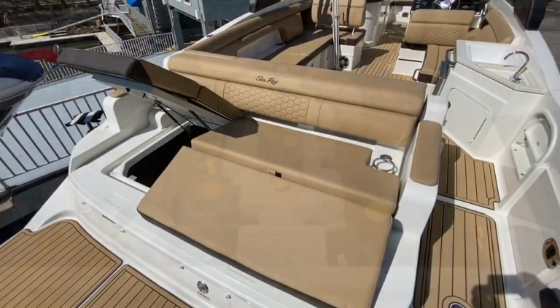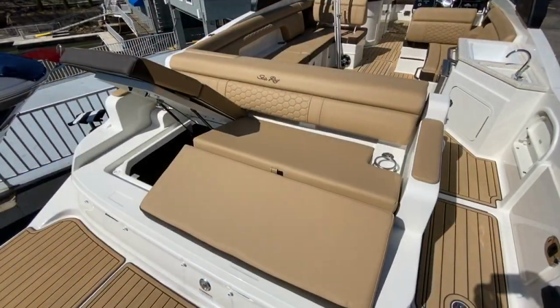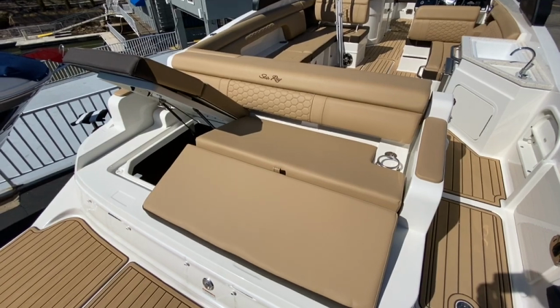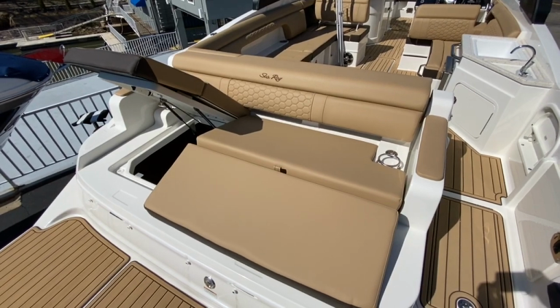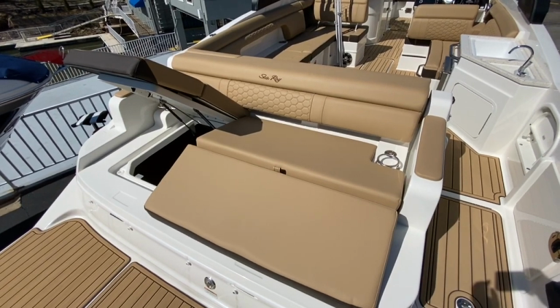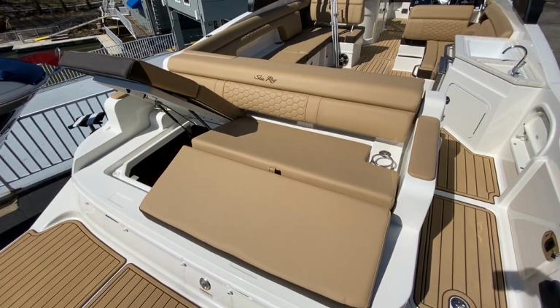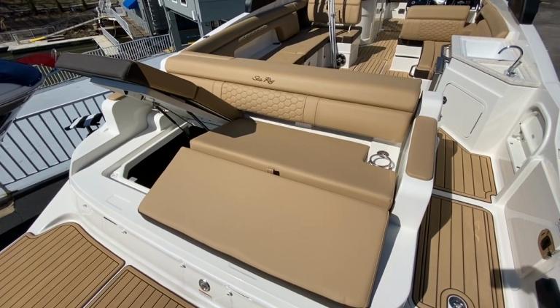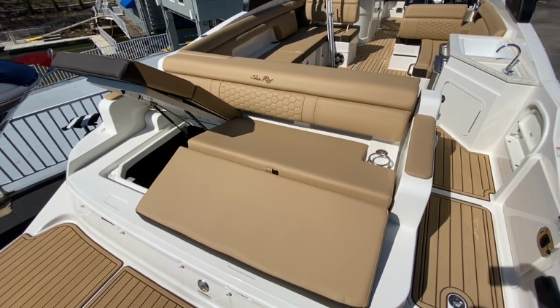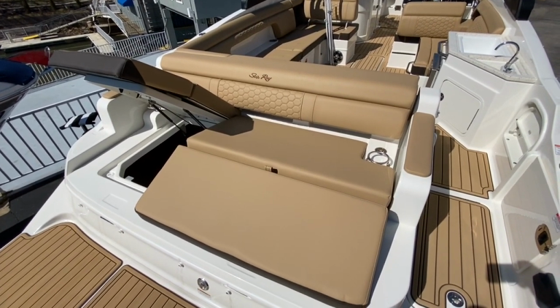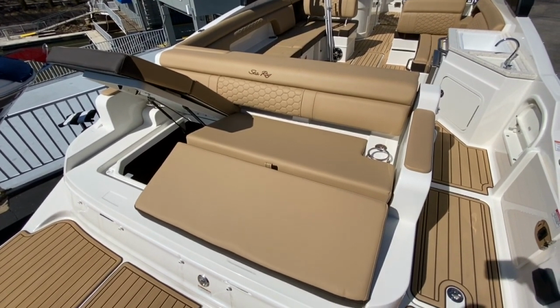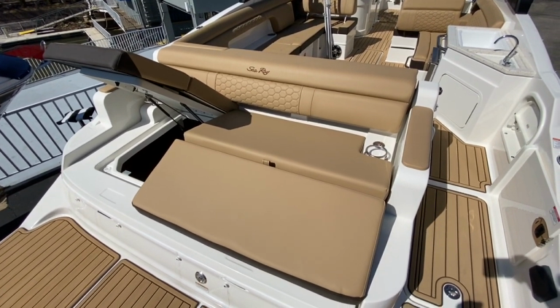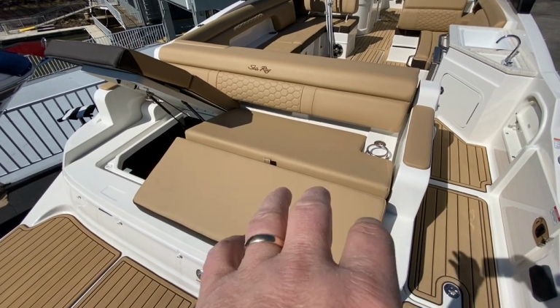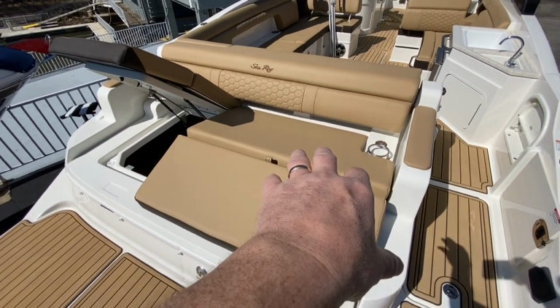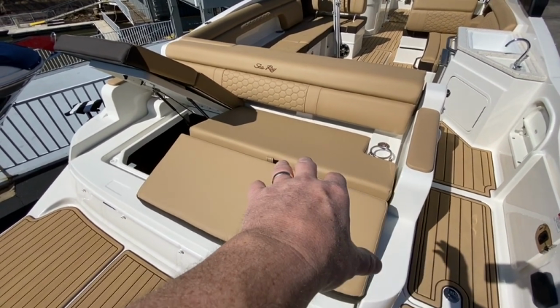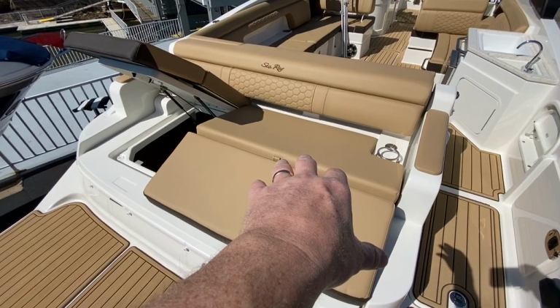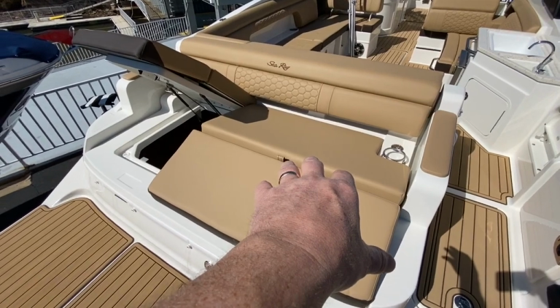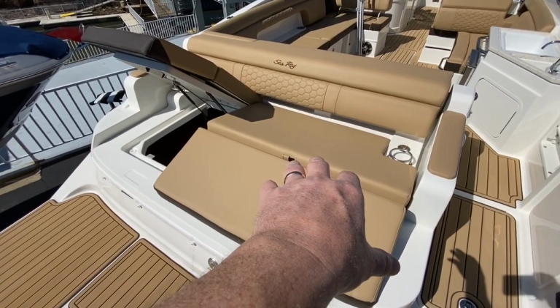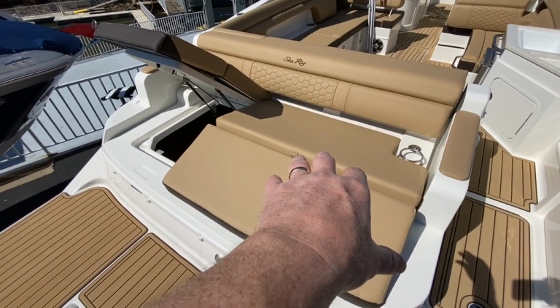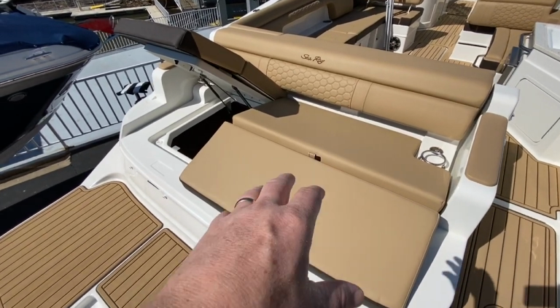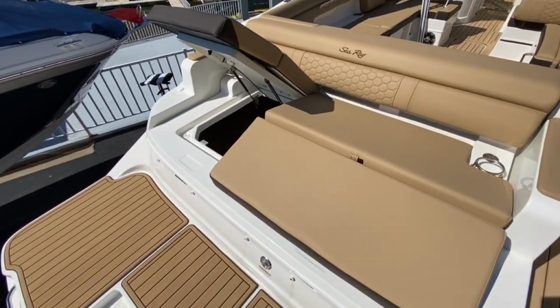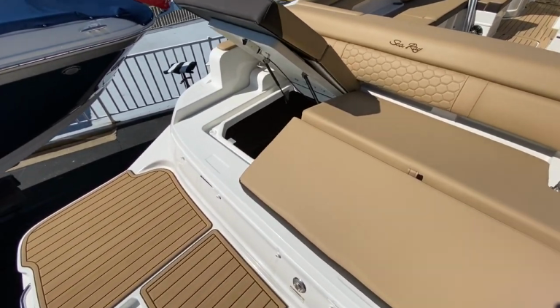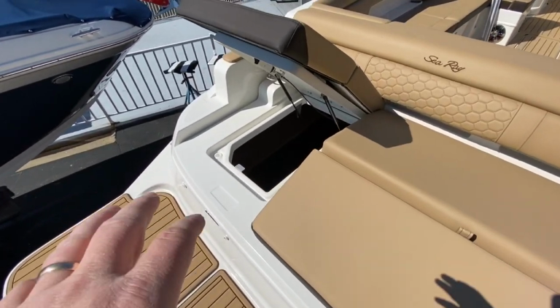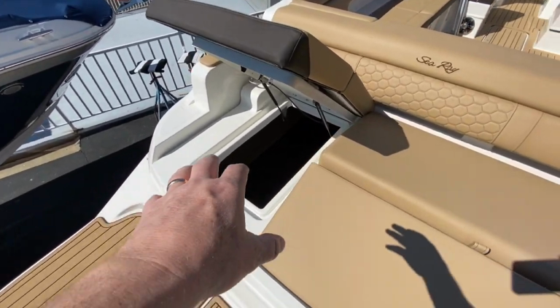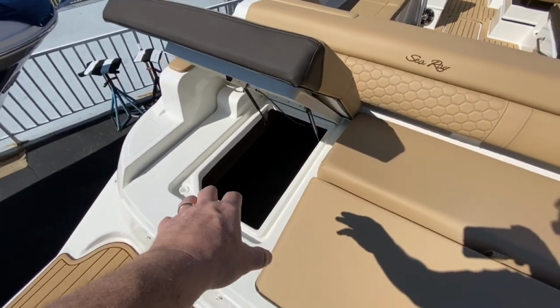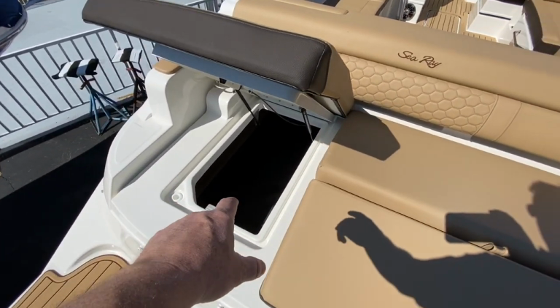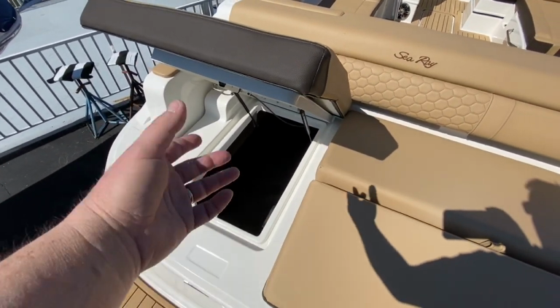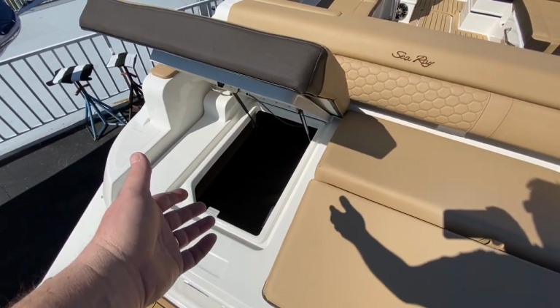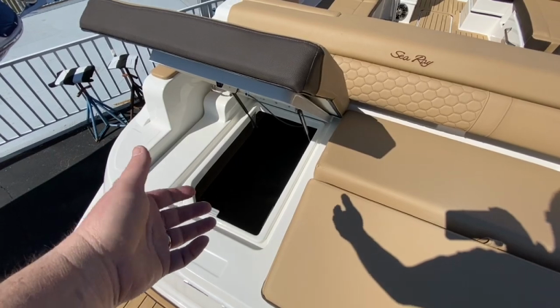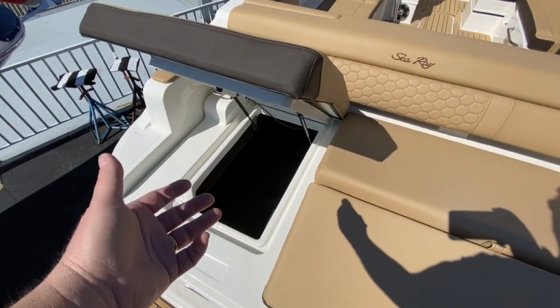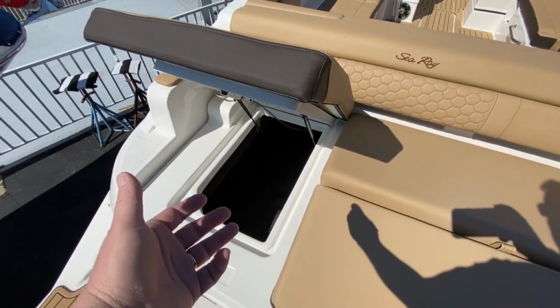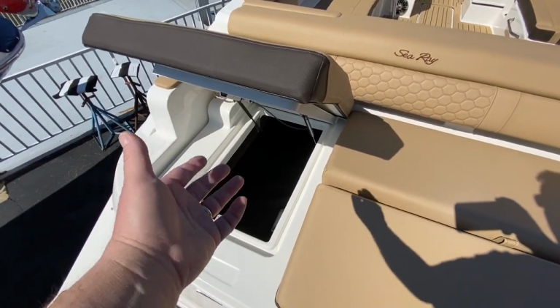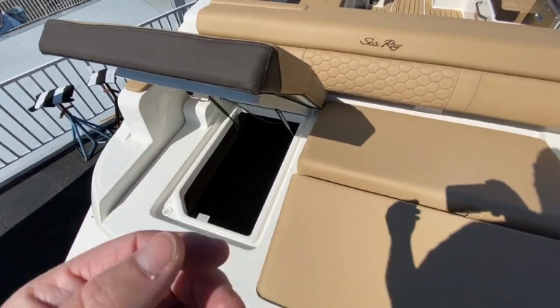As we step aboard, you can see that this boat is made for entertaining. It's a great area to lay and take the sun in, and there's a huge storage compartment here so all of your wet towels, life jackets, and whatnot can go there.